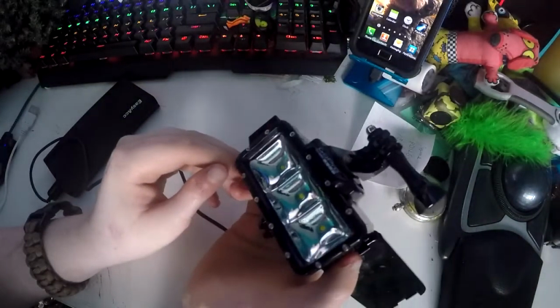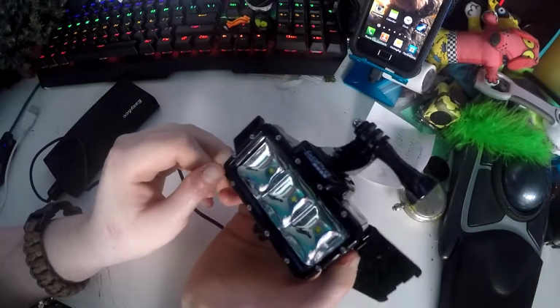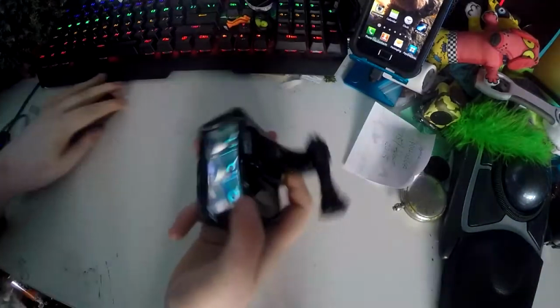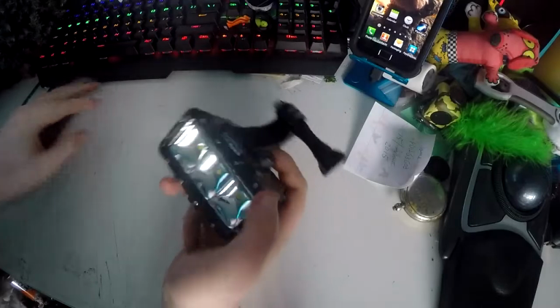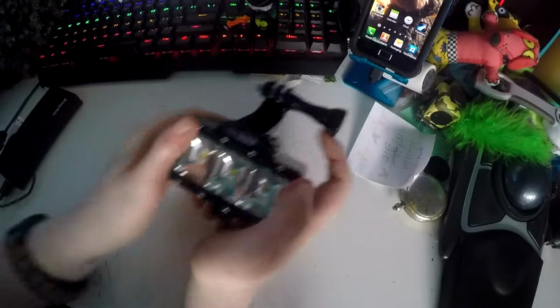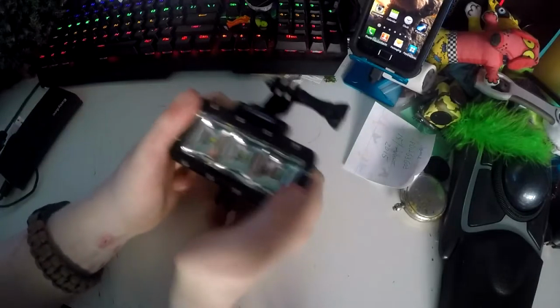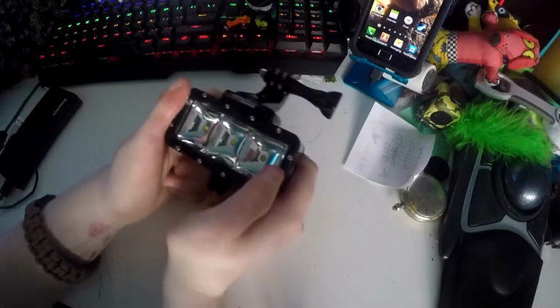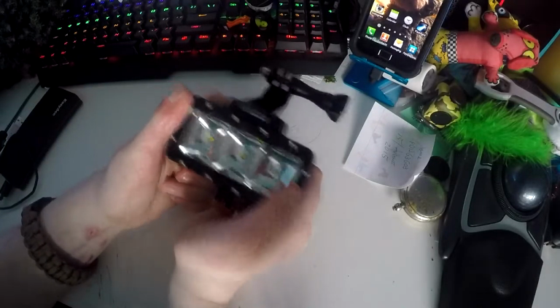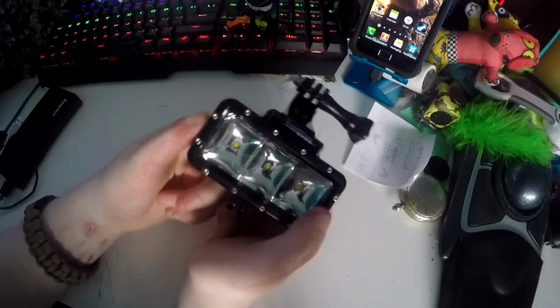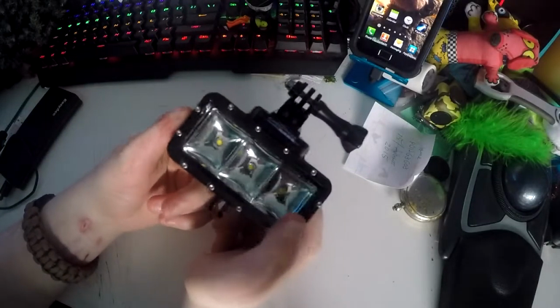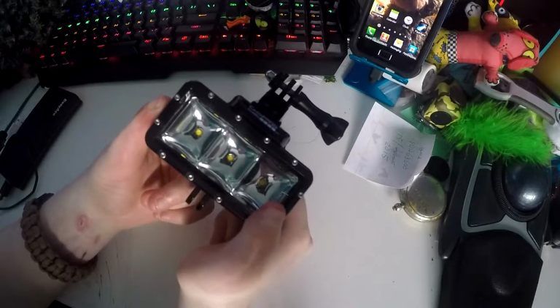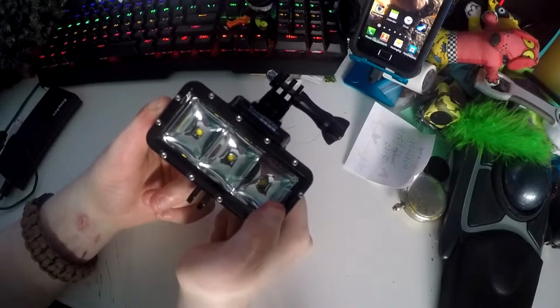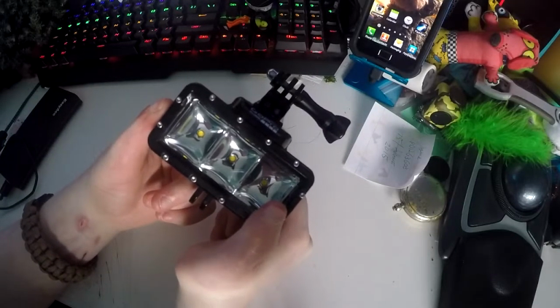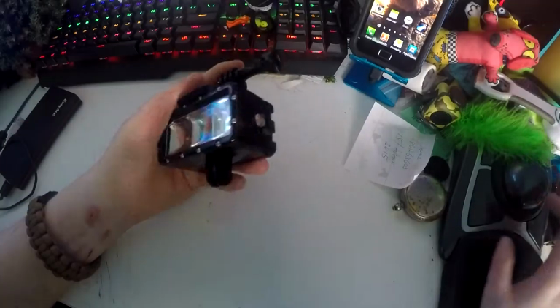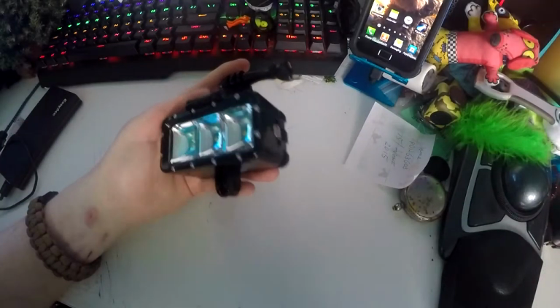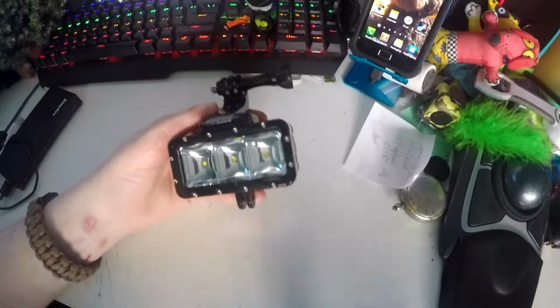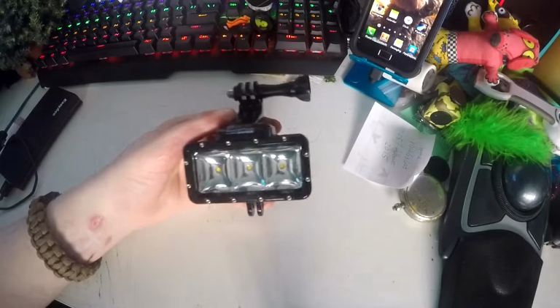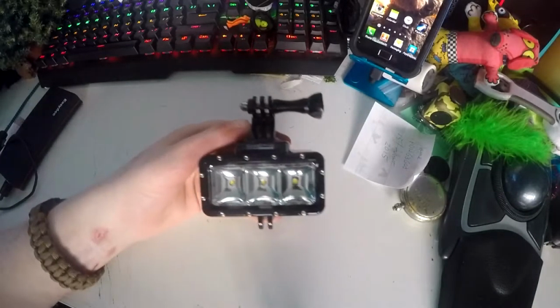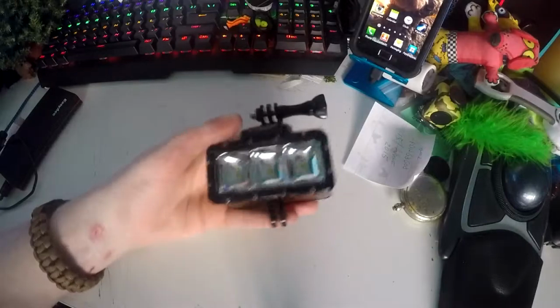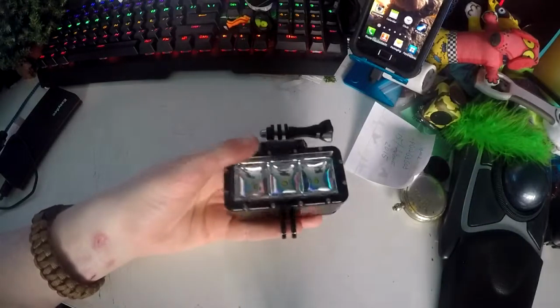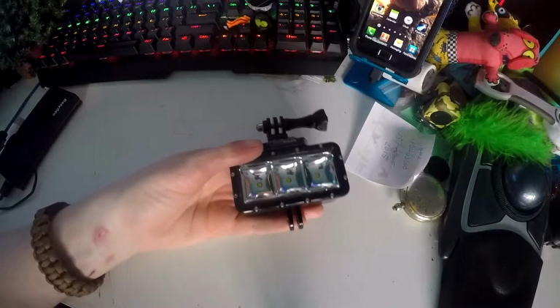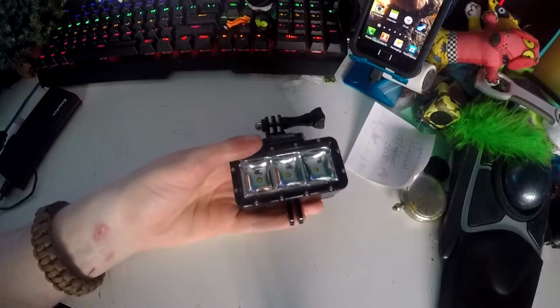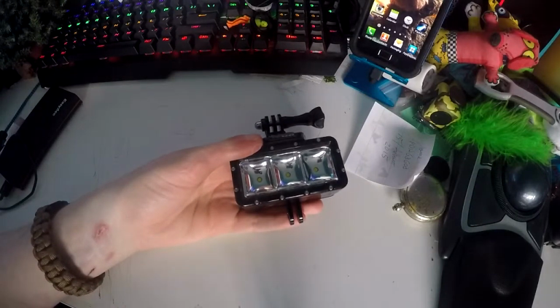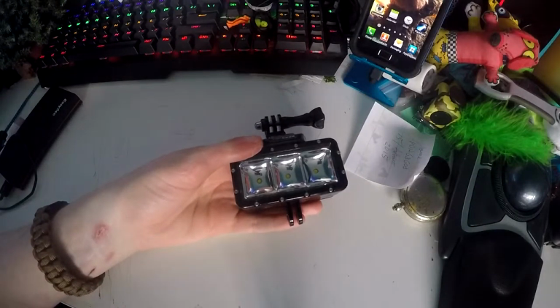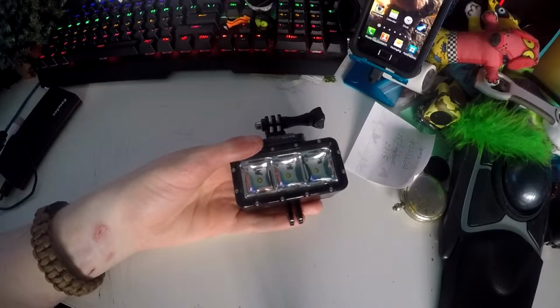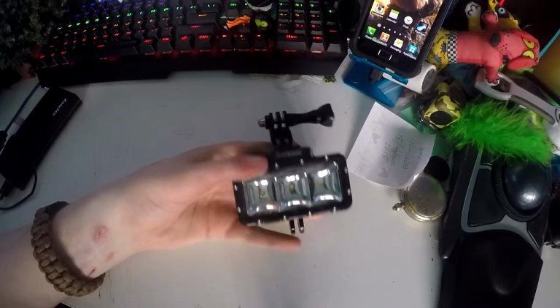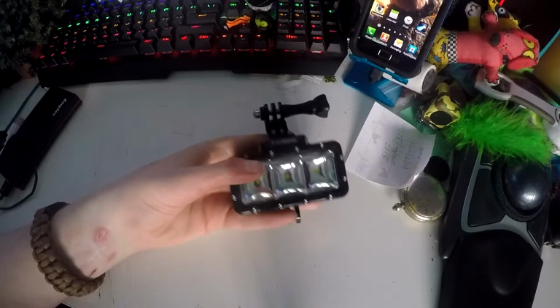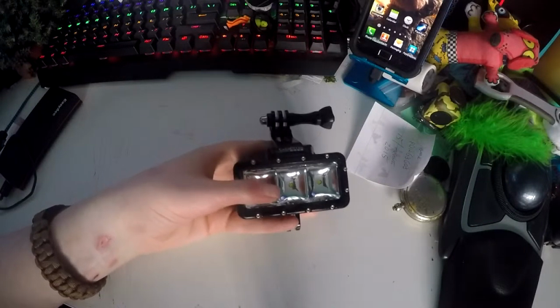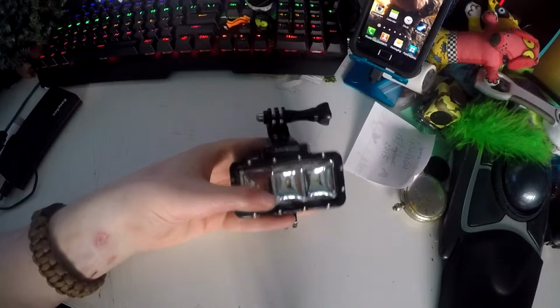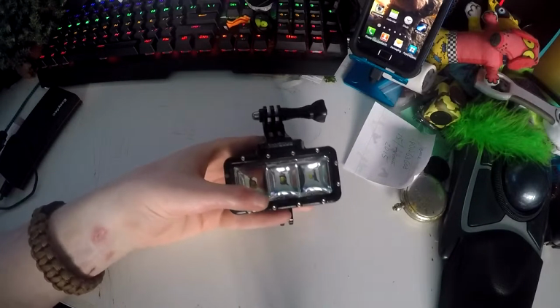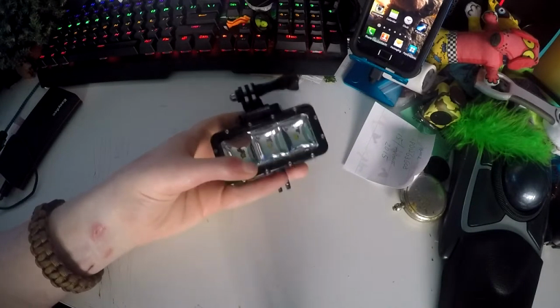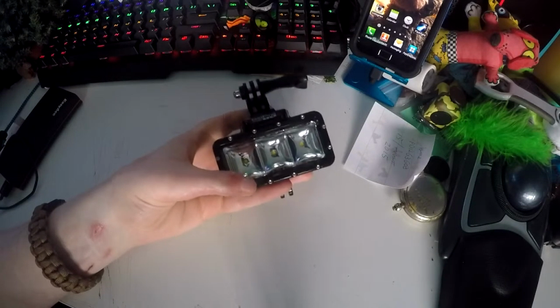If you press the button again, it goes a bit dimmer, which is nice. Press it again and it goes into SOS mode, and then press it again and it's off.